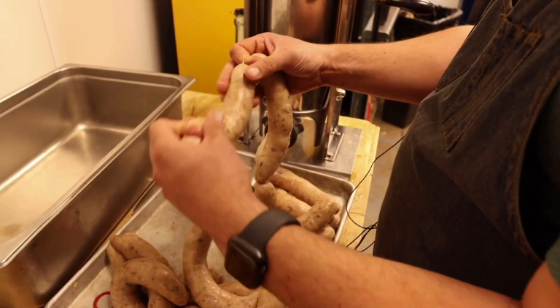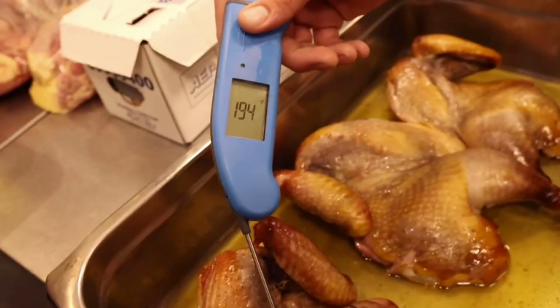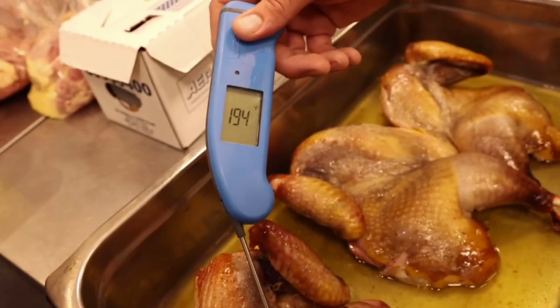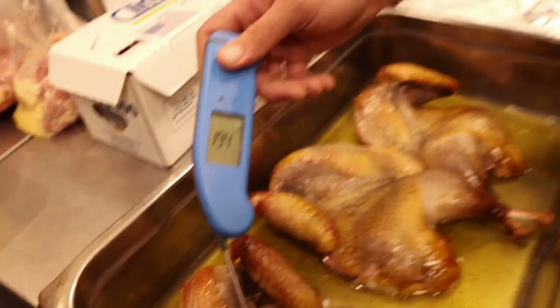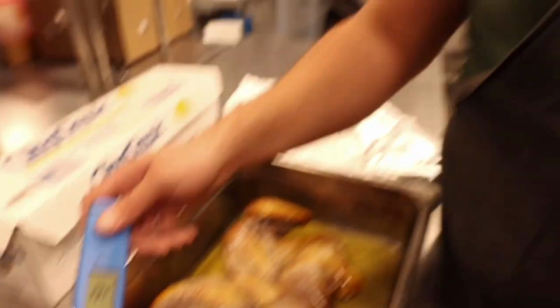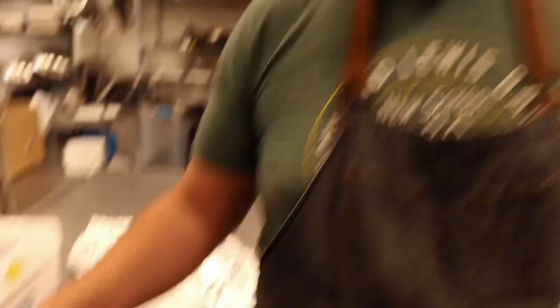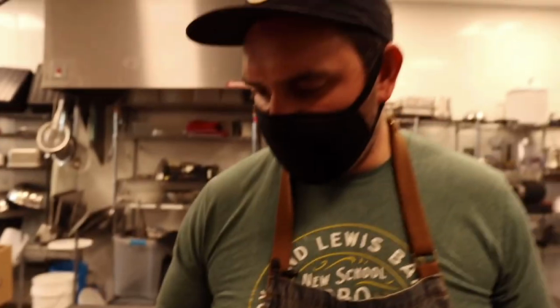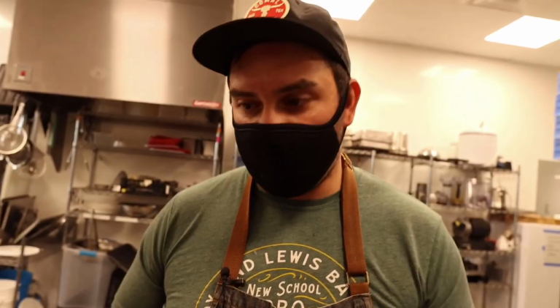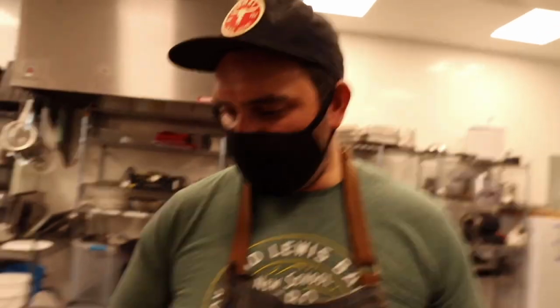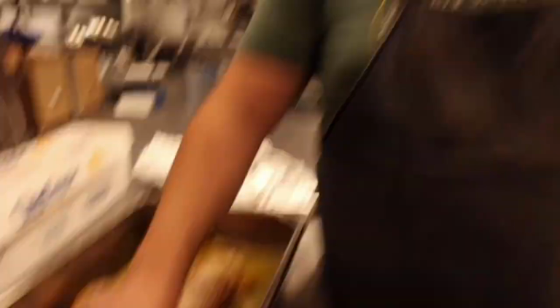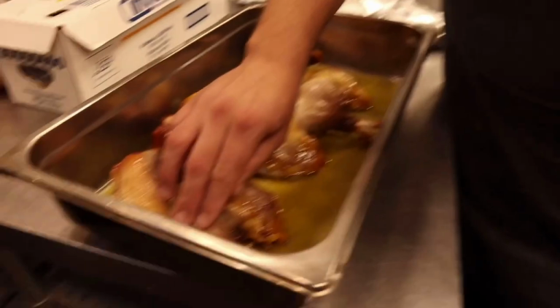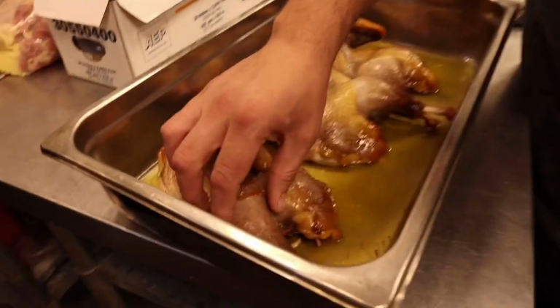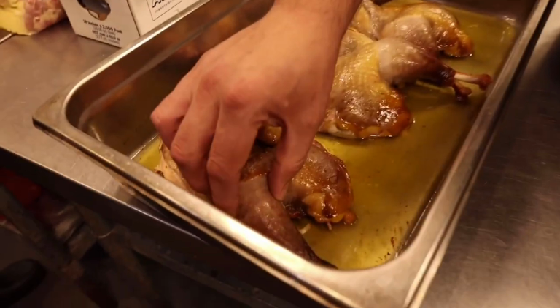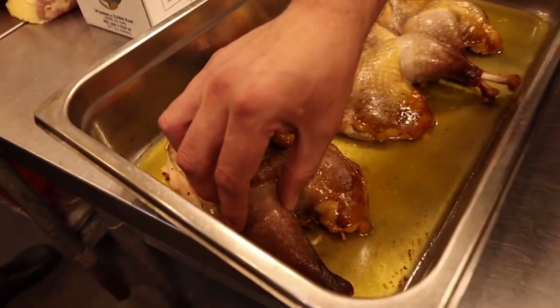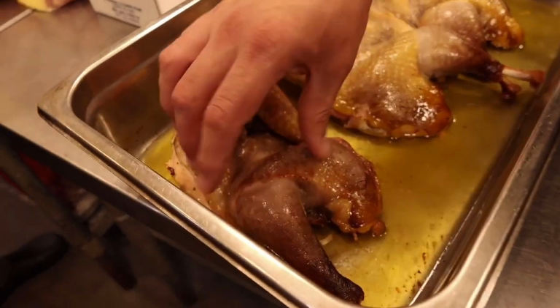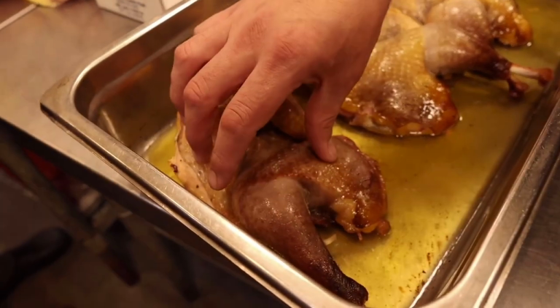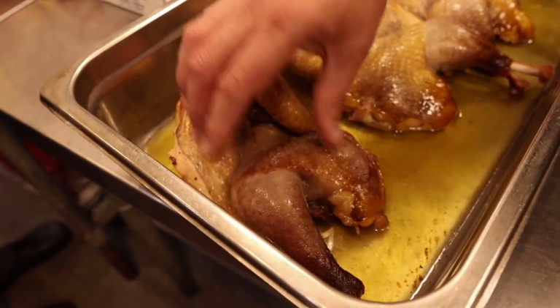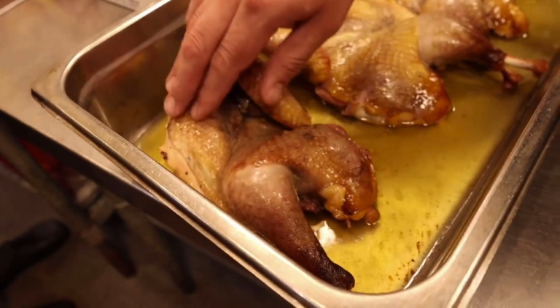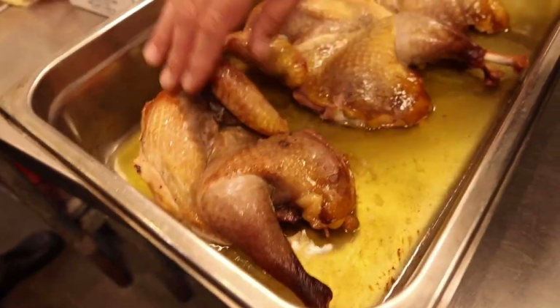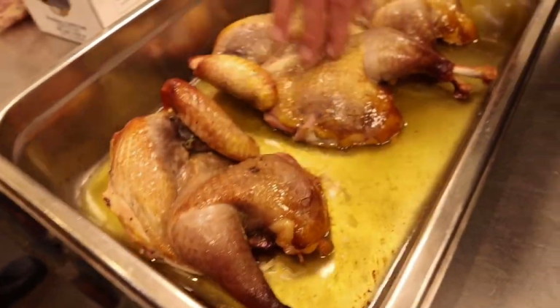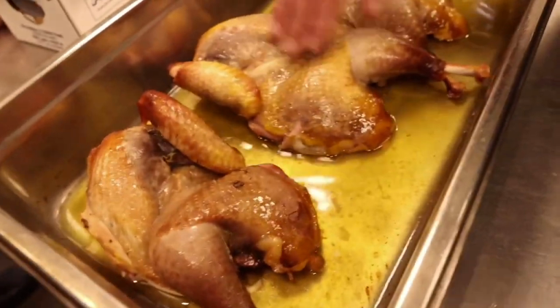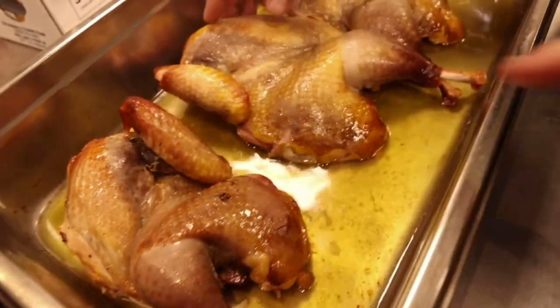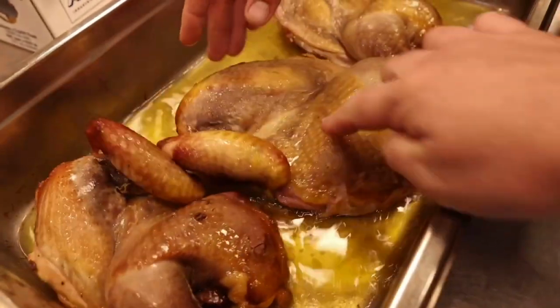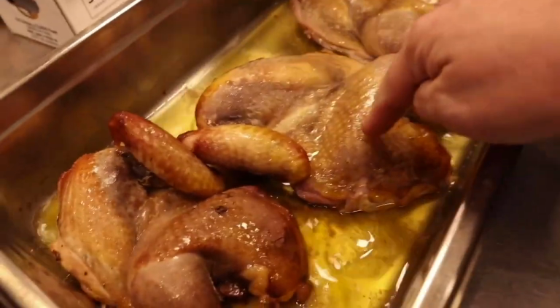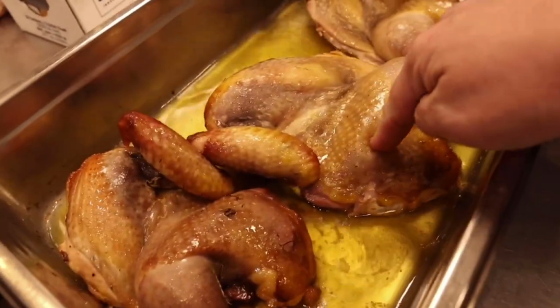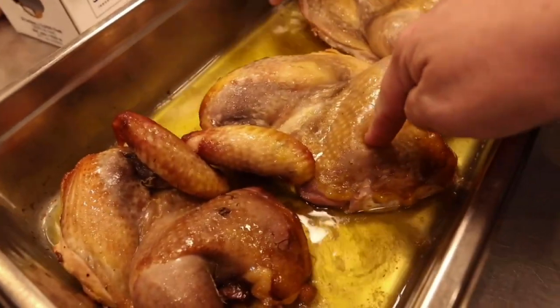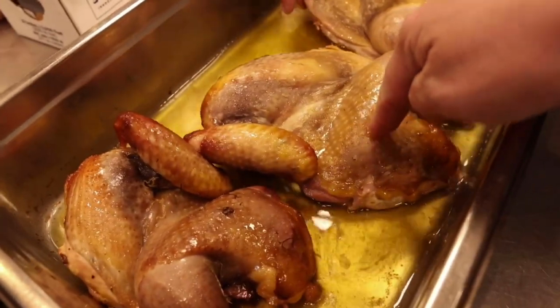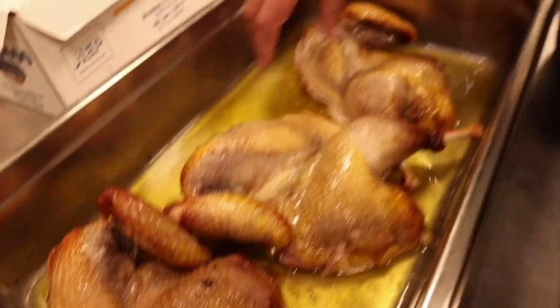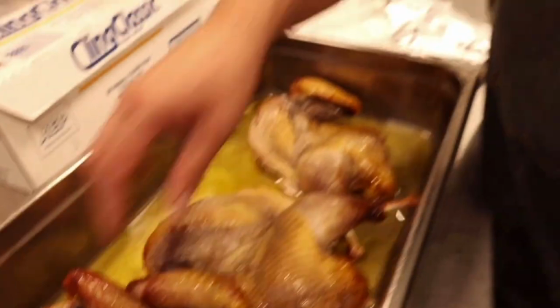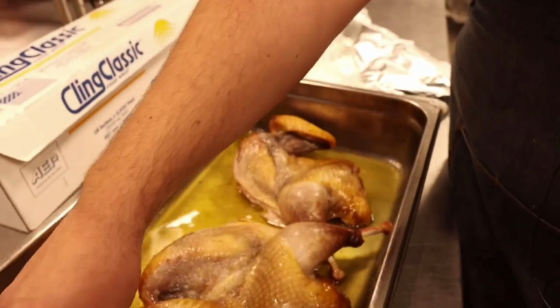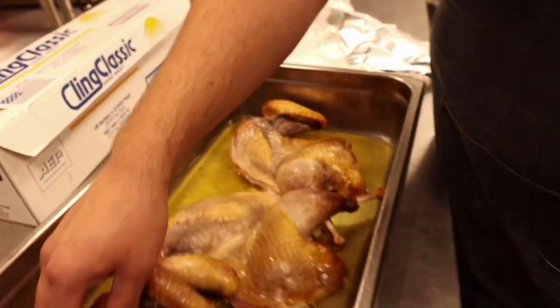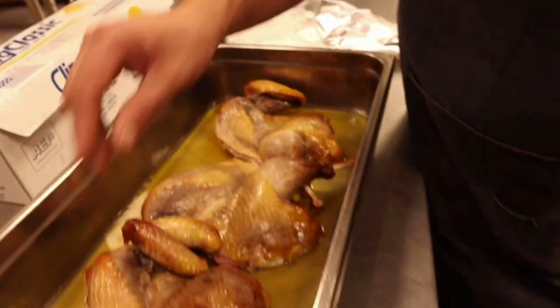Everything's already cooked in there so I'm not worried about fat and liquid rendering out. Internal temperature hit 195 — perfect, nice and cooked through. They'll be really tender. We're just going to reheat these on the Chud Box tomorrow. They're going to be absolutely delicious.